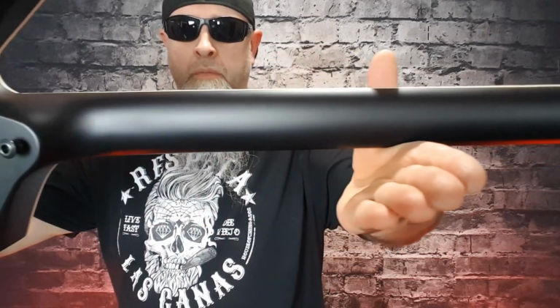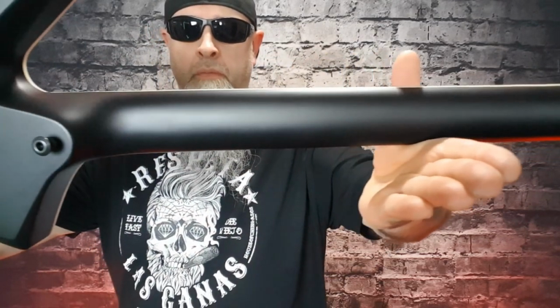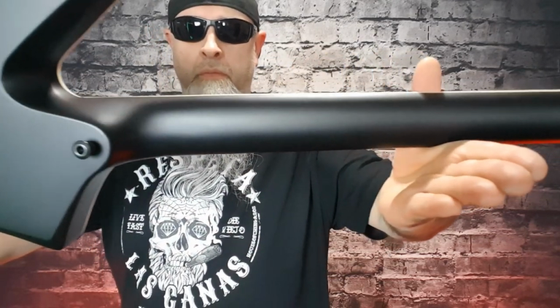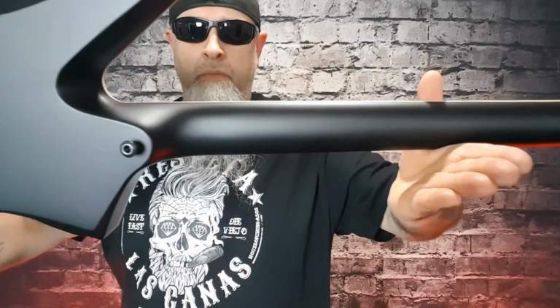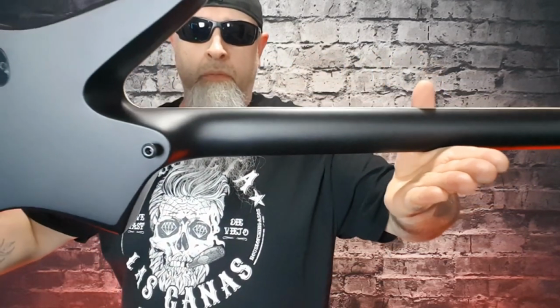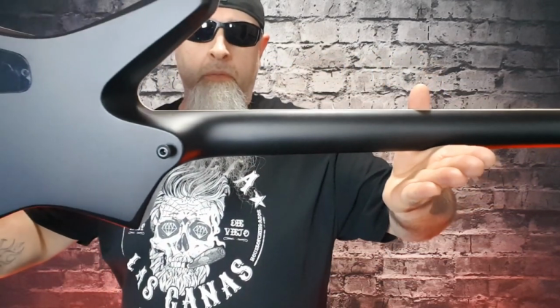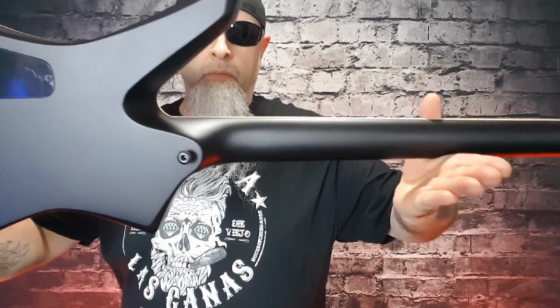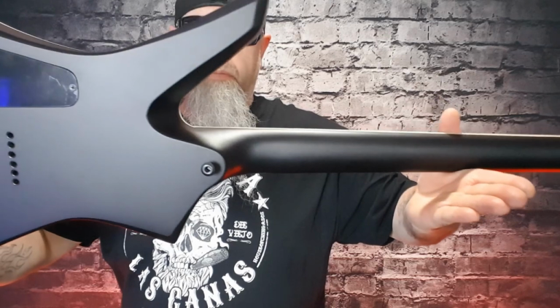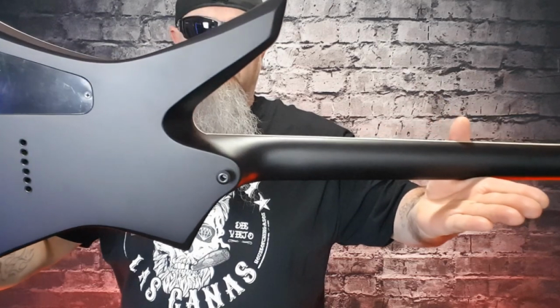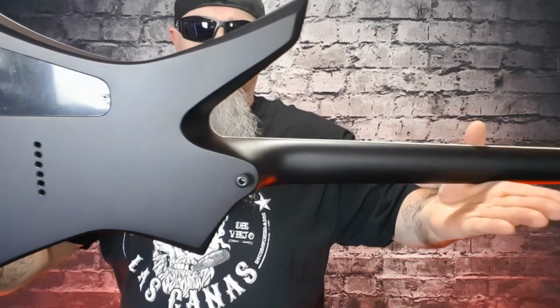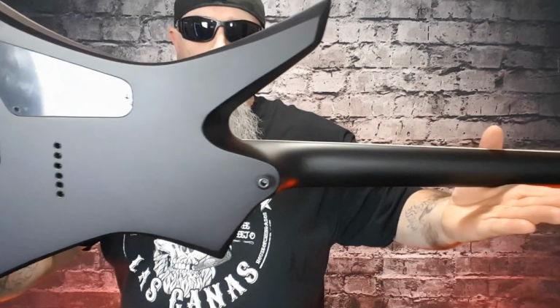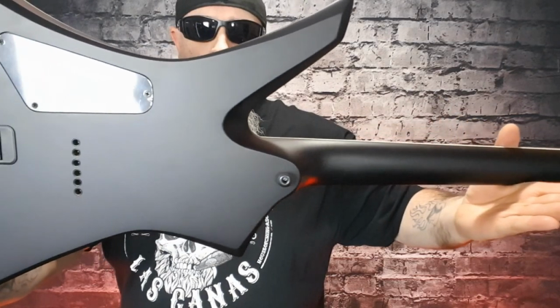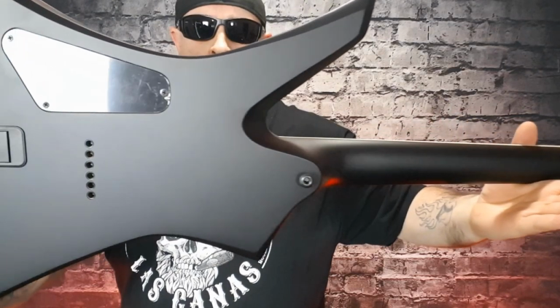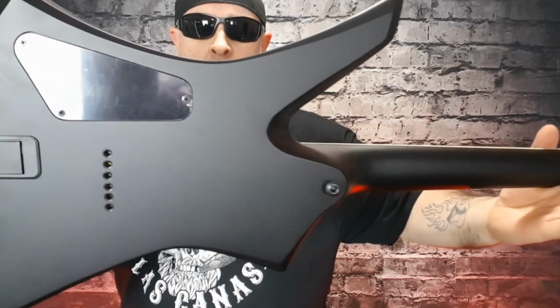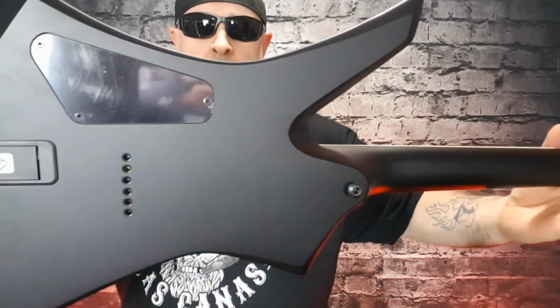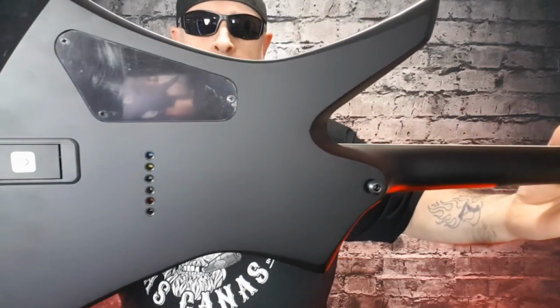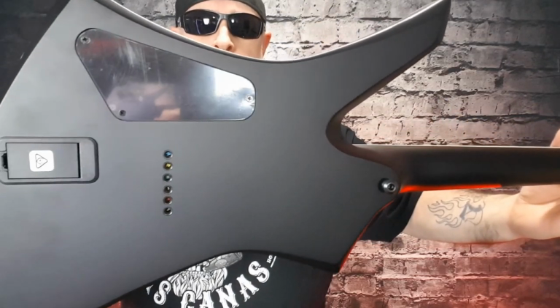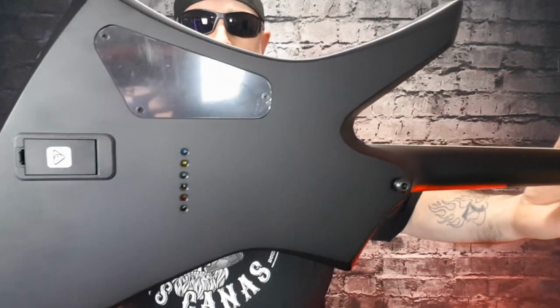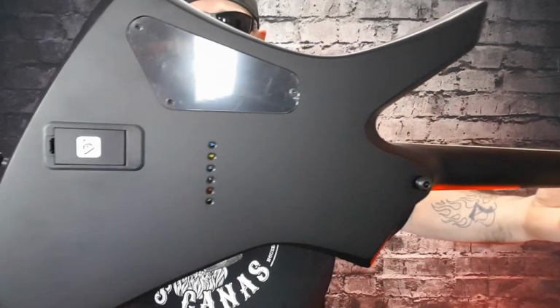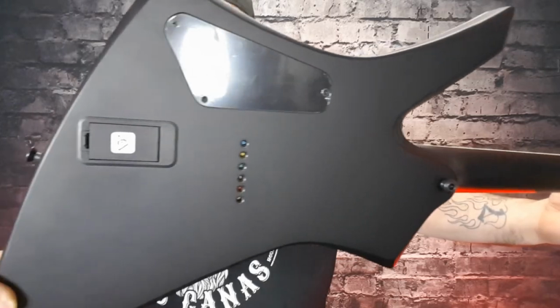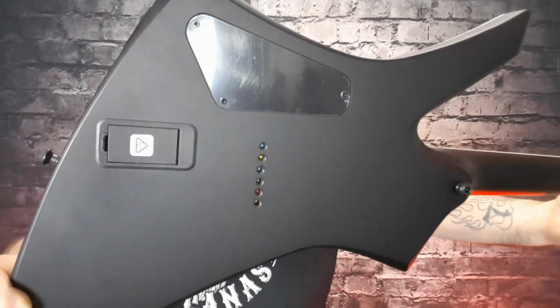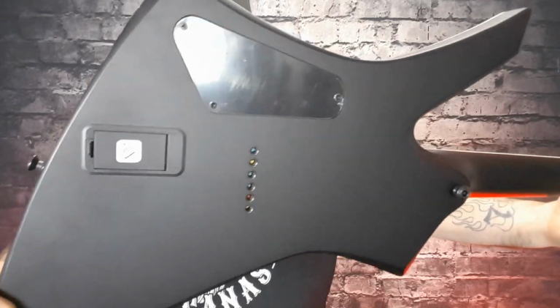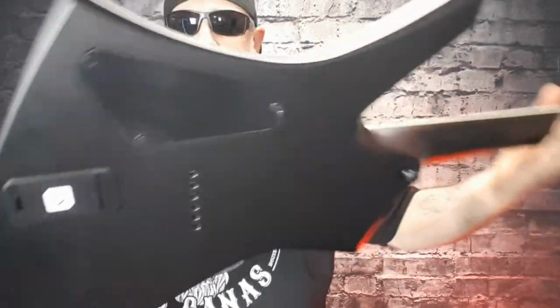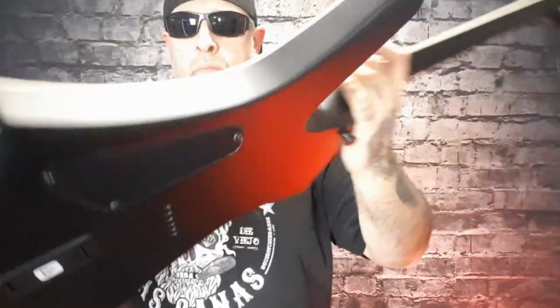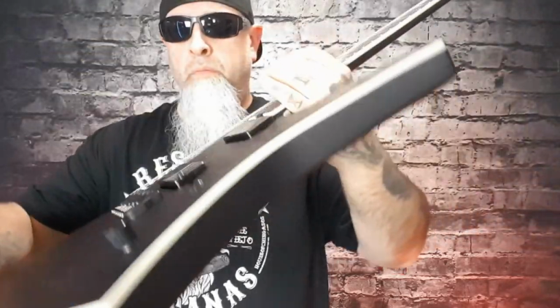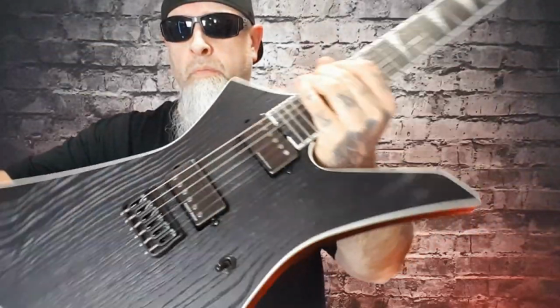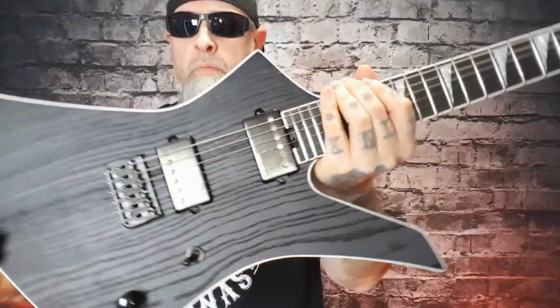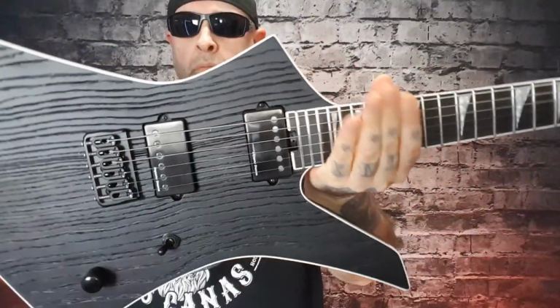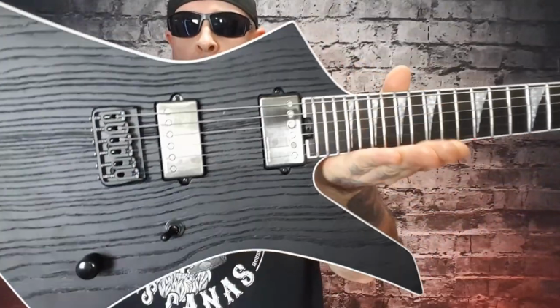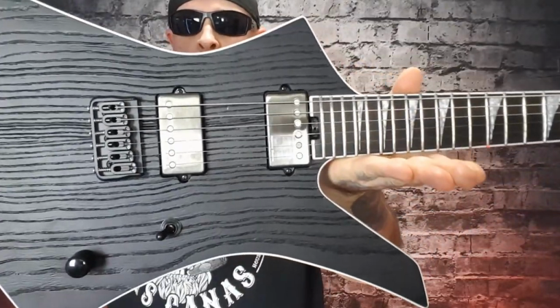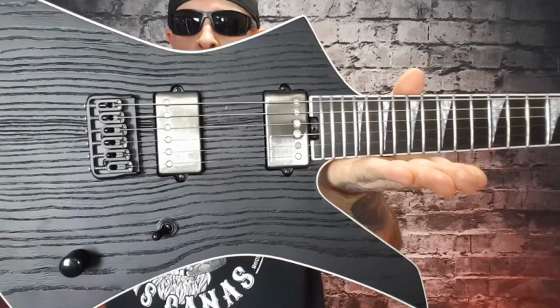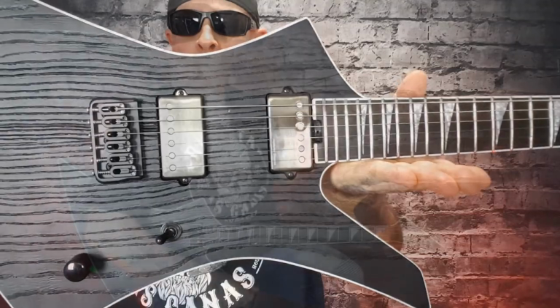Pearloid shark fin inlays — these are awesome. Machine tuners: the Jackson die-cast locking, which is great. The bridge is a Hipshot. And of course it's got the Jeff Loomis Signature Series Blackouts.